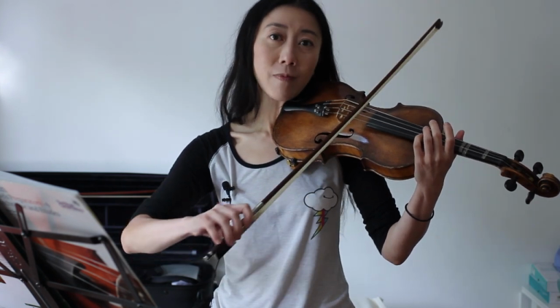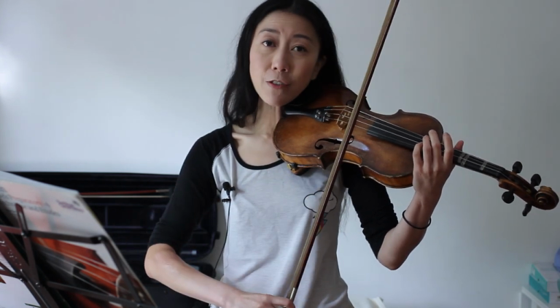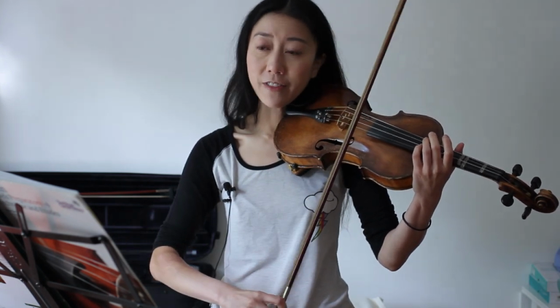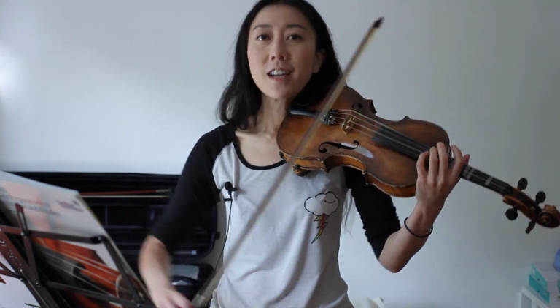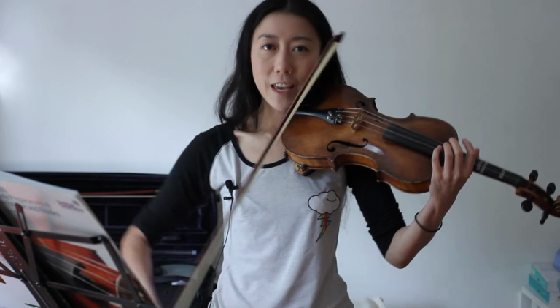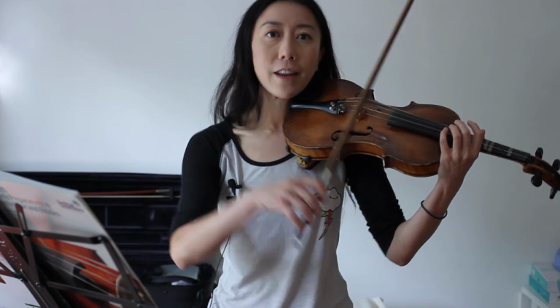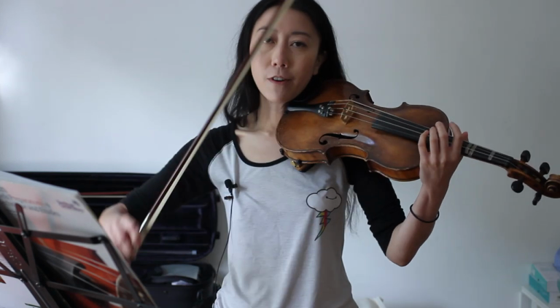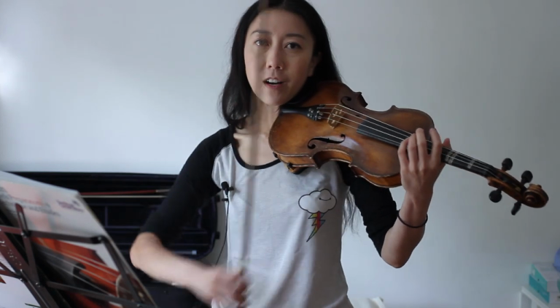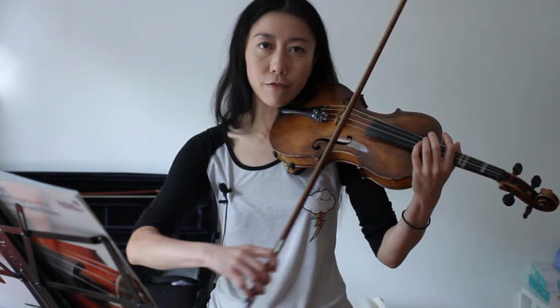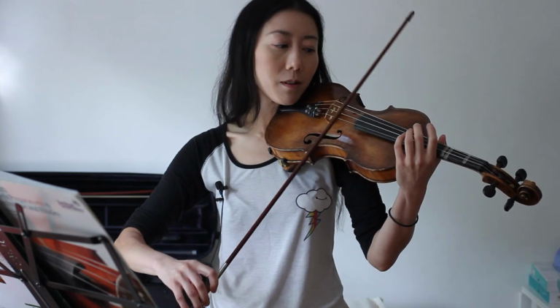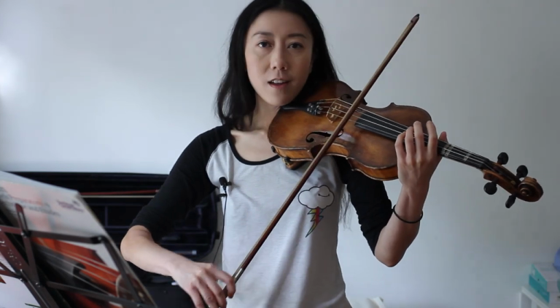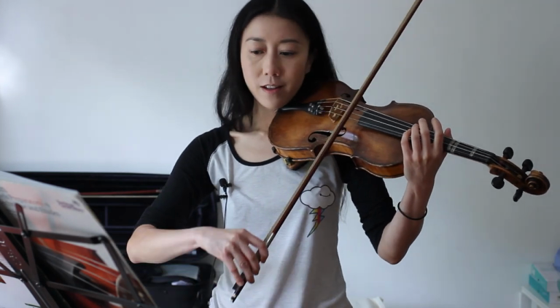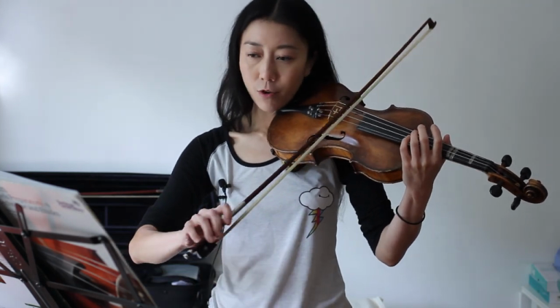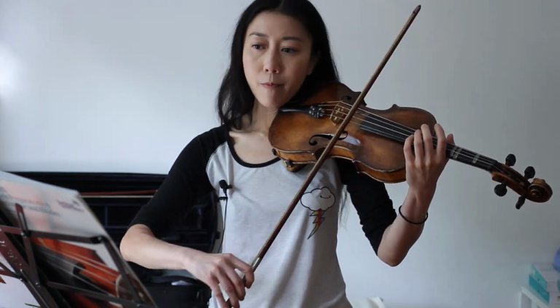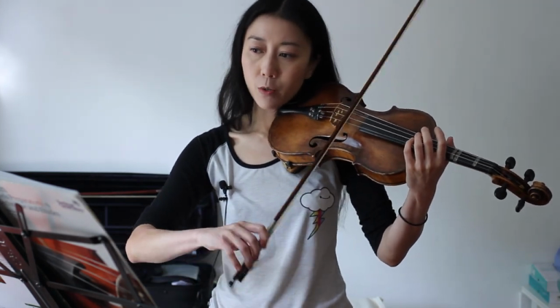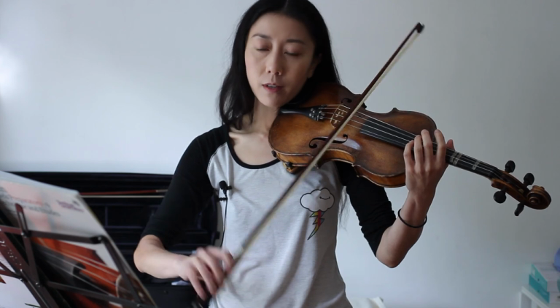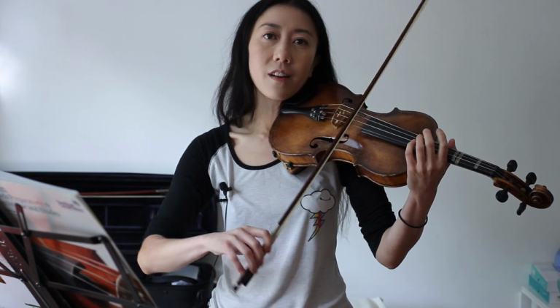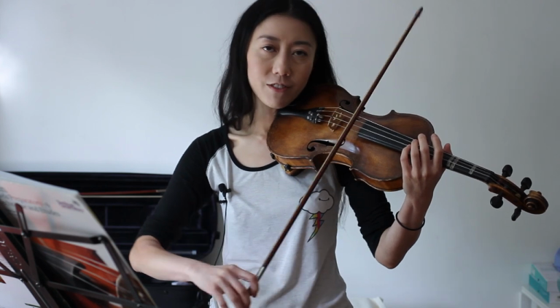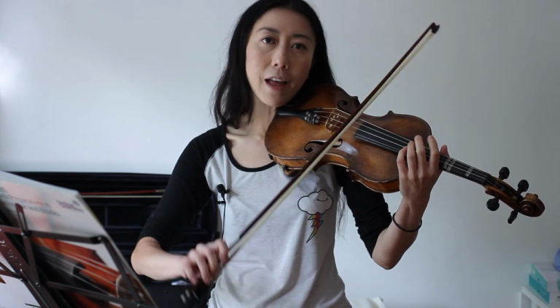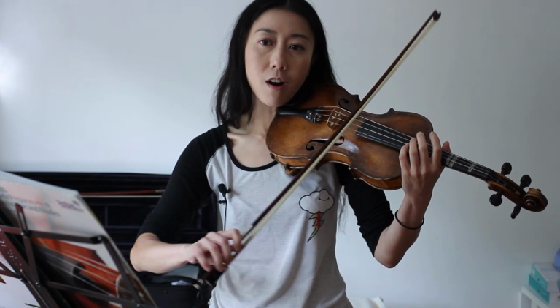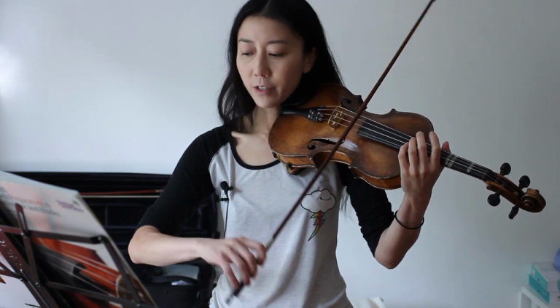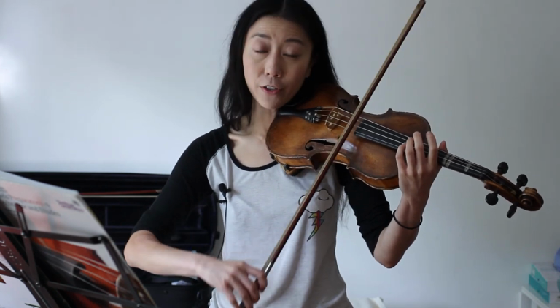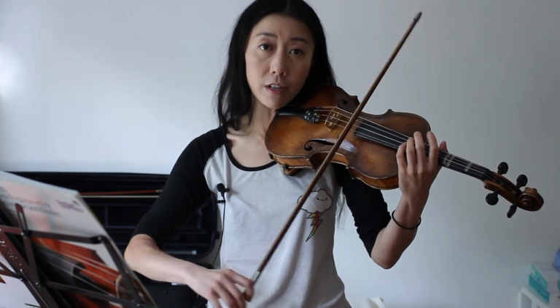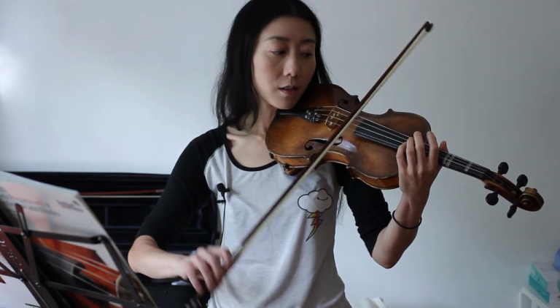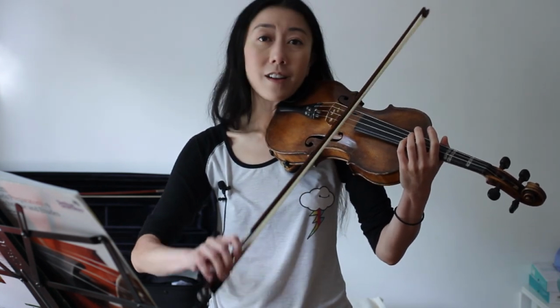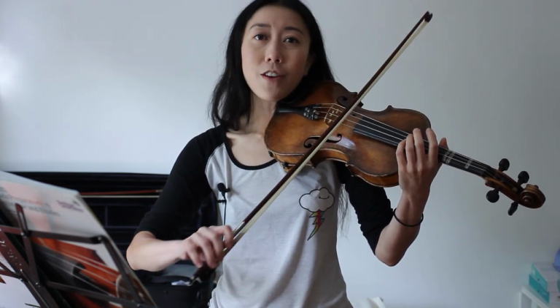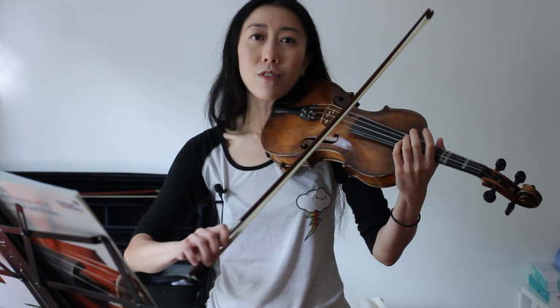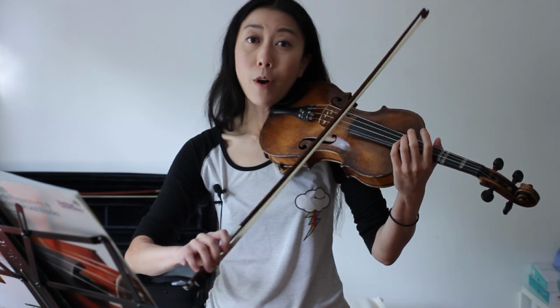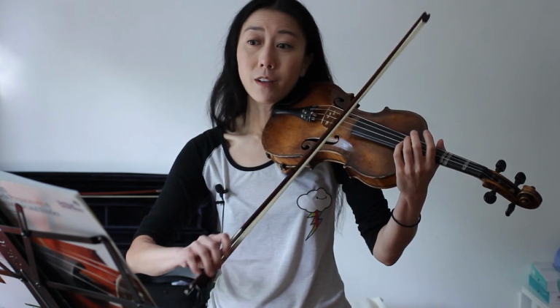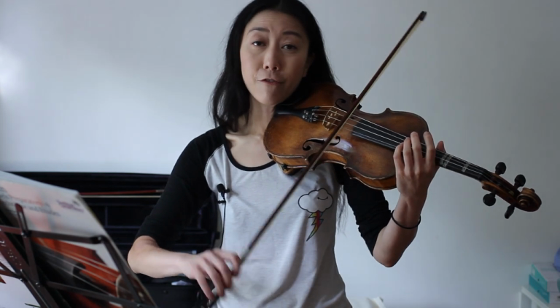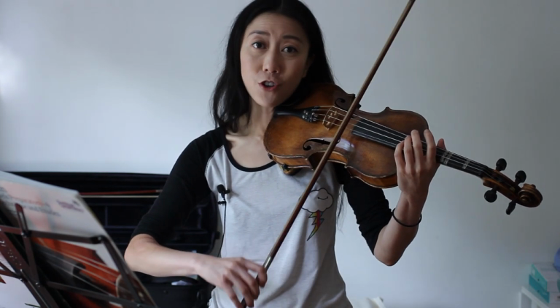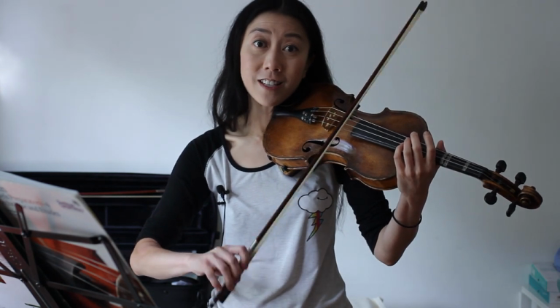Once you've gotten that, you can take your arm off the shelf or the table and try to remember what you were doing. Then you can just relax your arm — obviously now you can move it — and that's how you can do that bow a lot faster and easier.